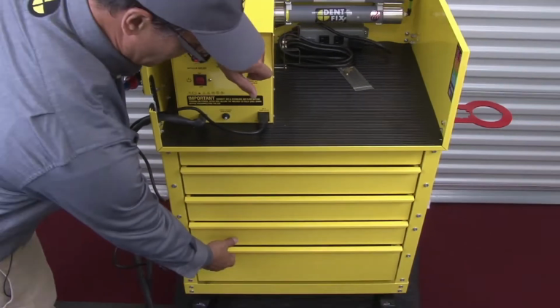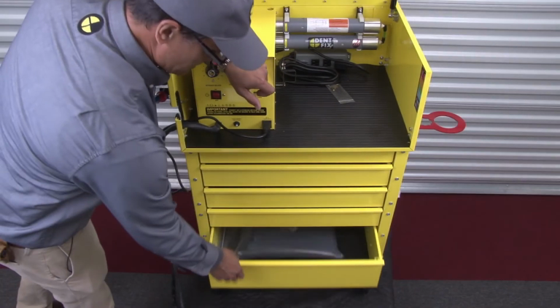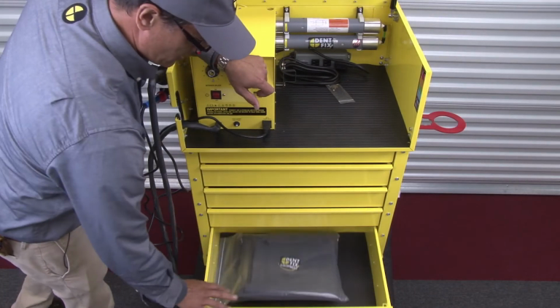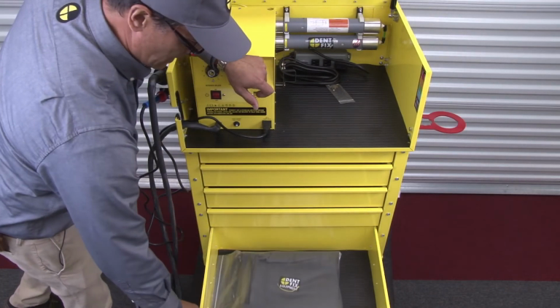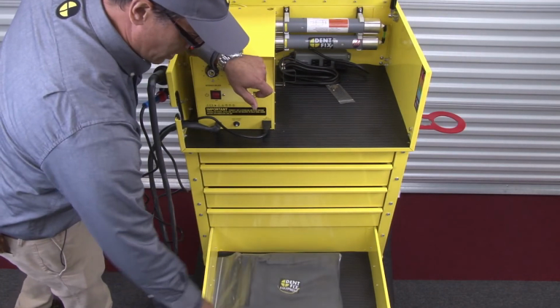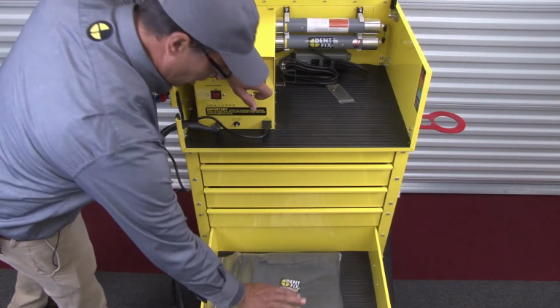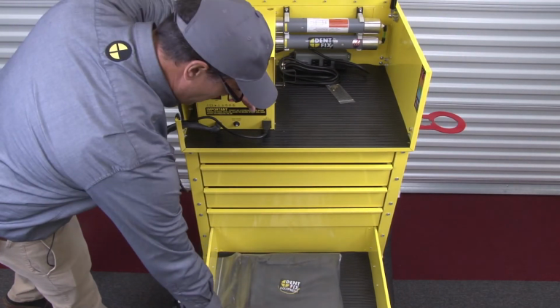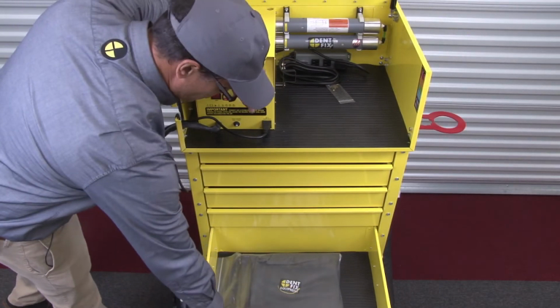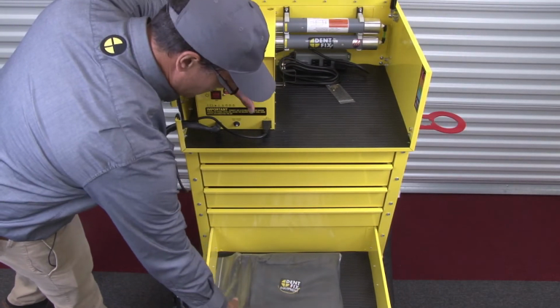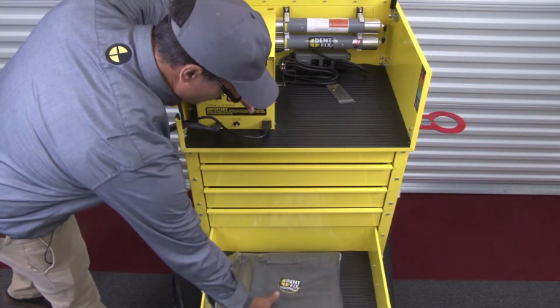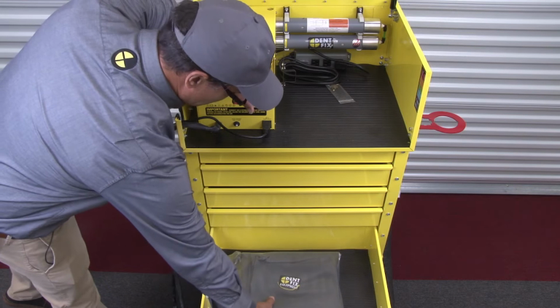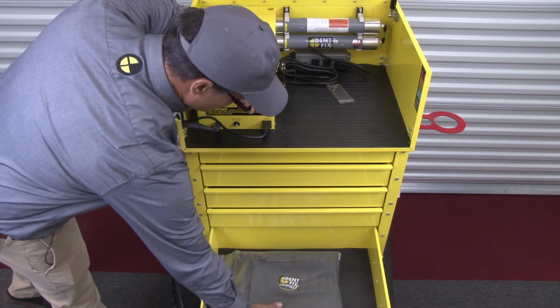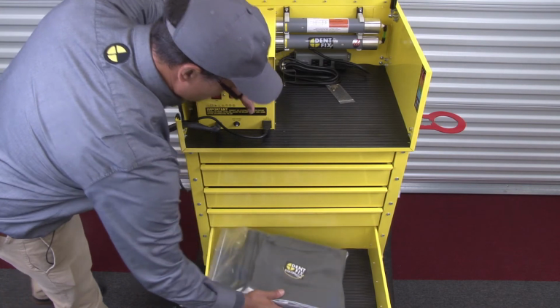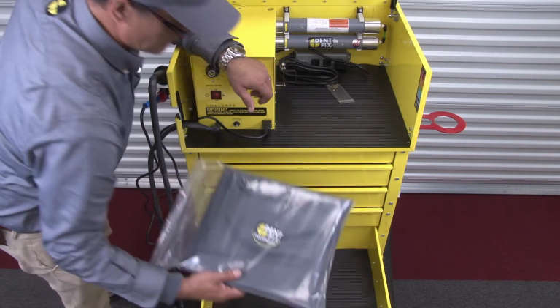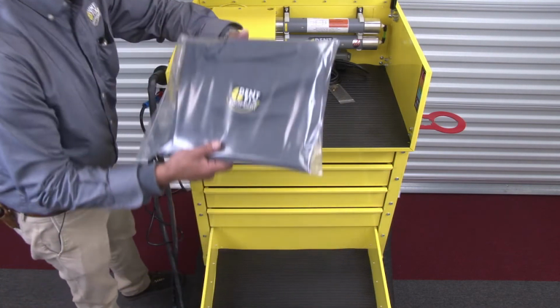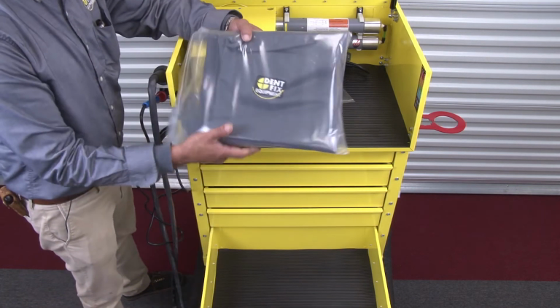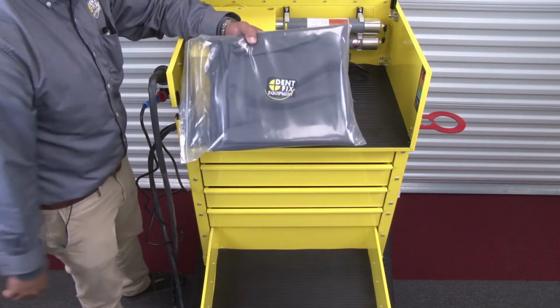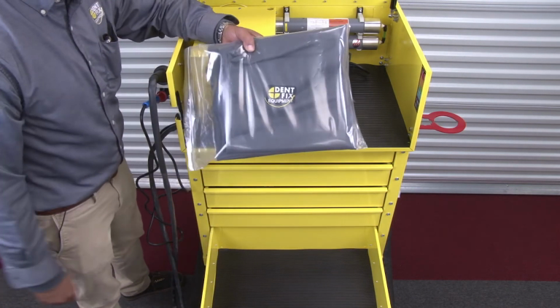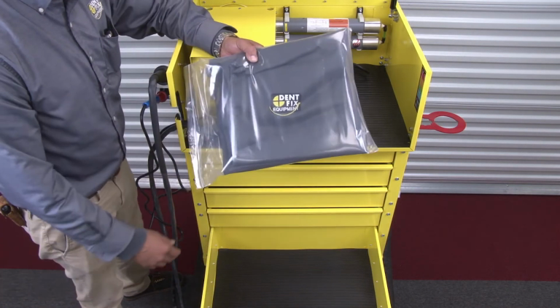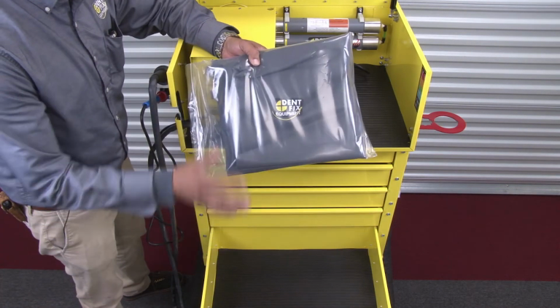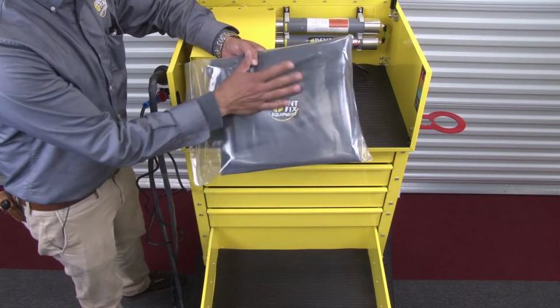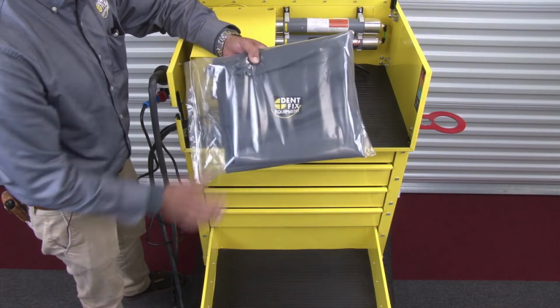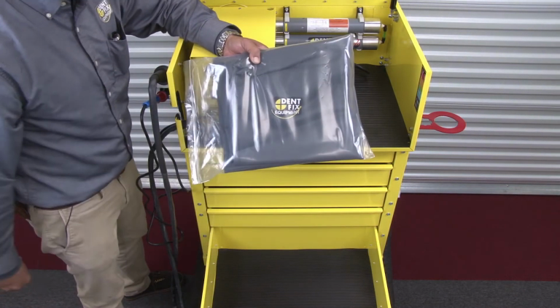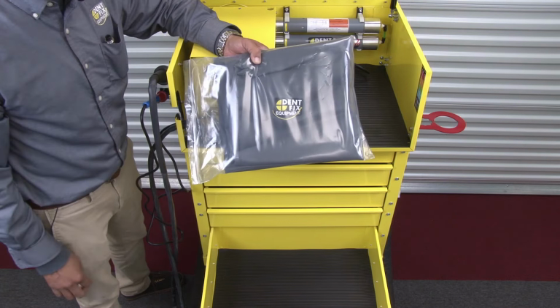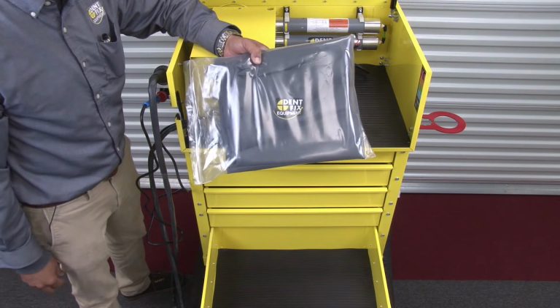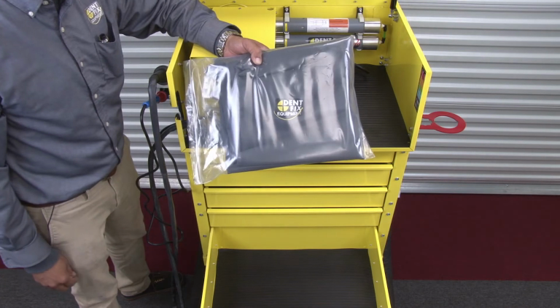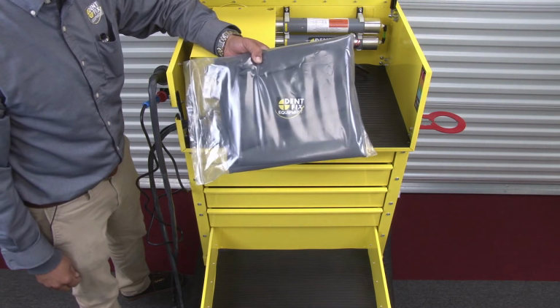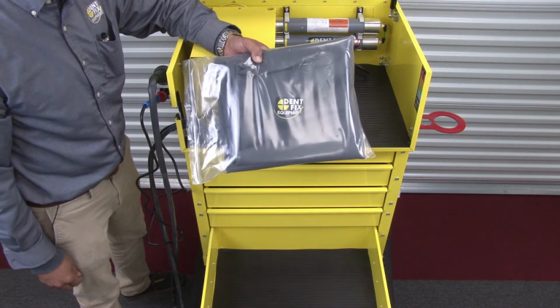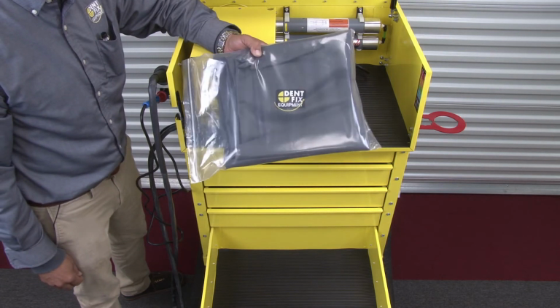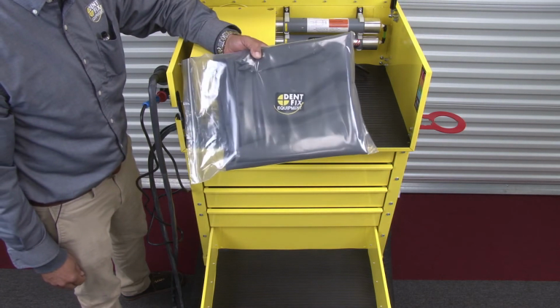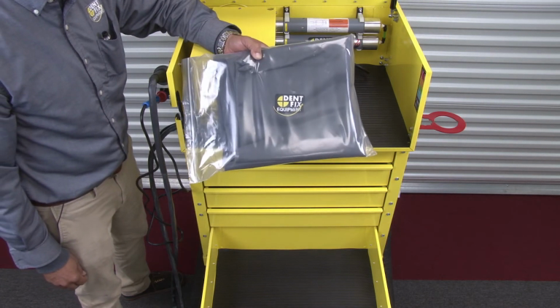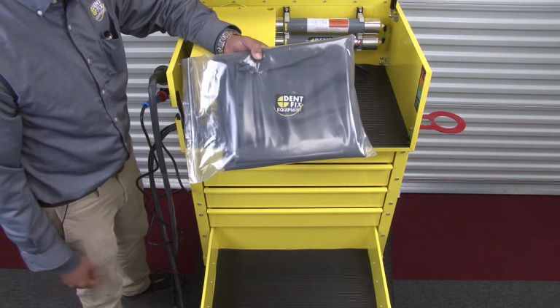There's a large bottom drawer for storing any other tools you might need in your plastic repair station, and of course our quality Dent Fix cover for your machine to keep it clean when you're not using it.